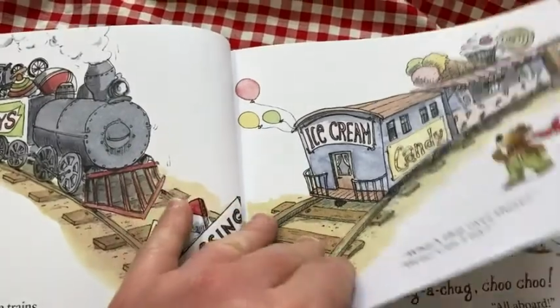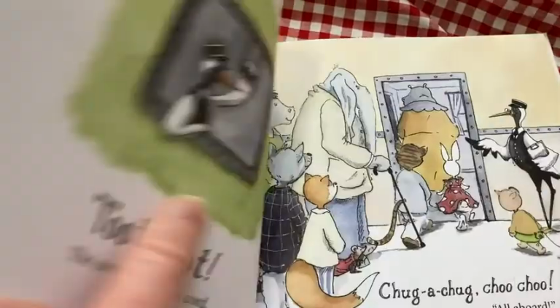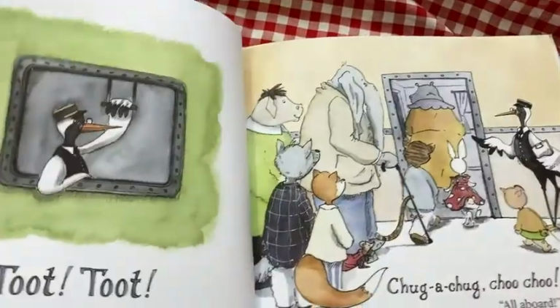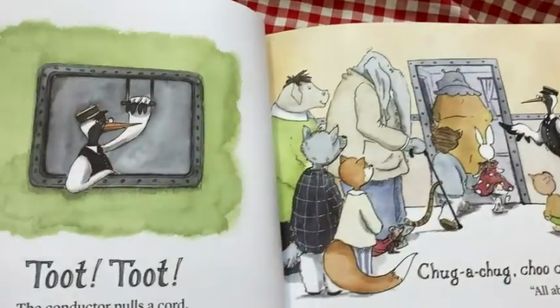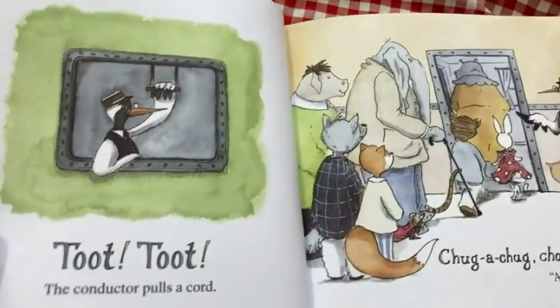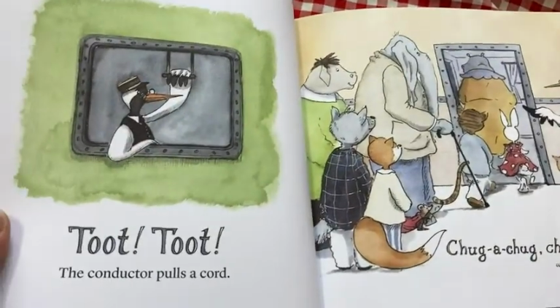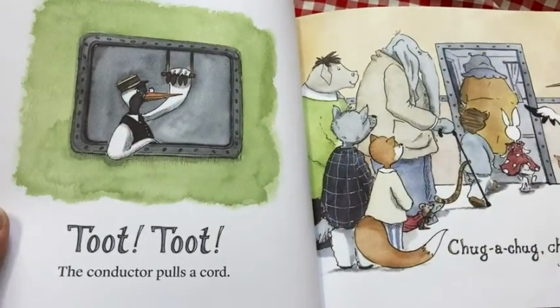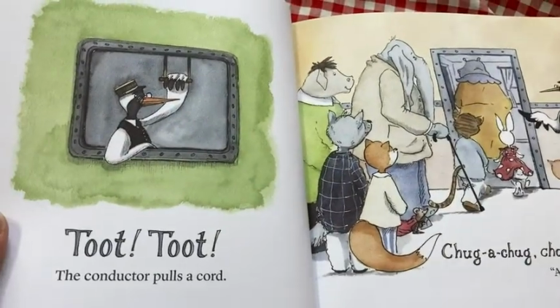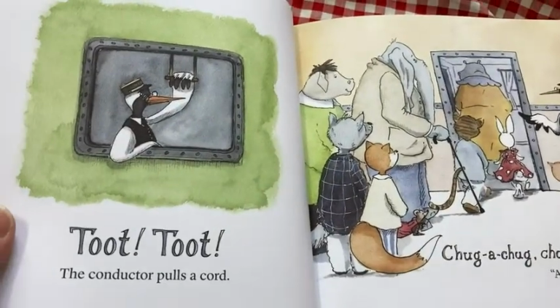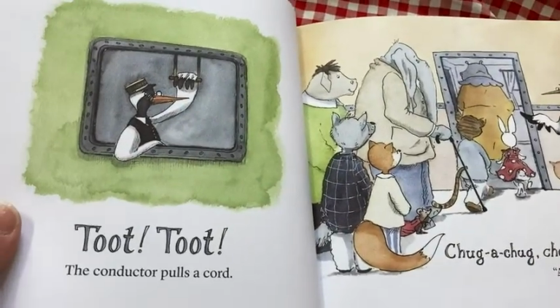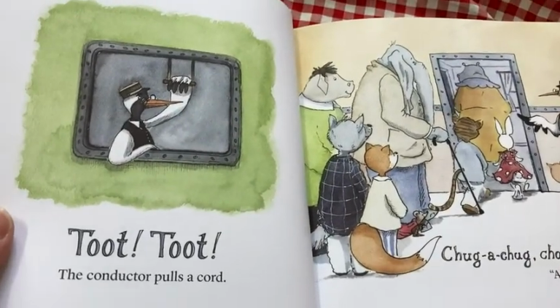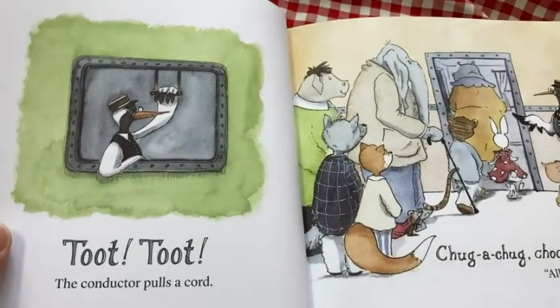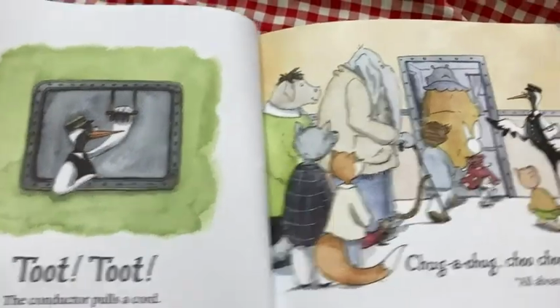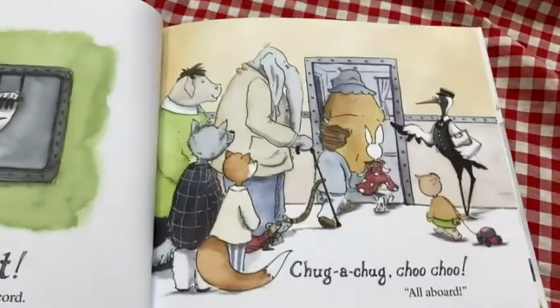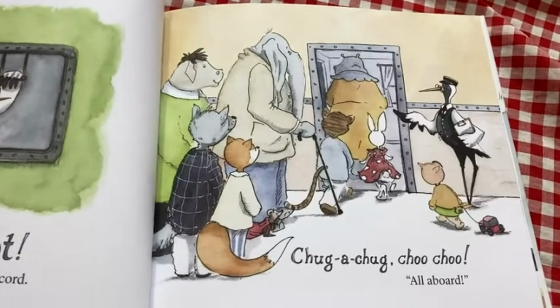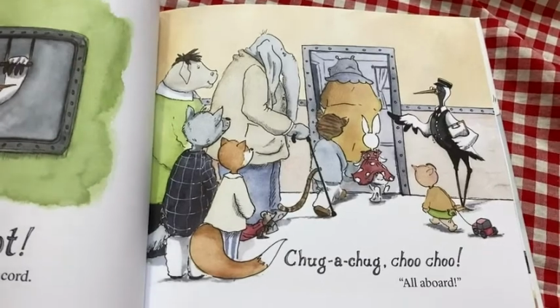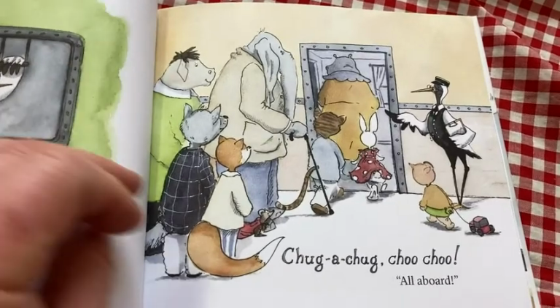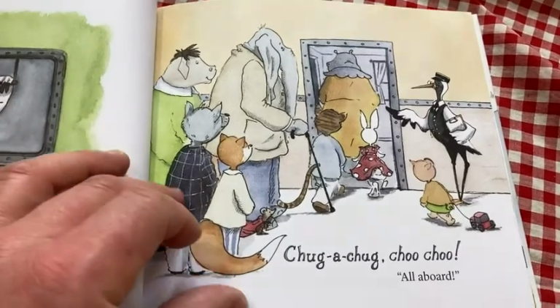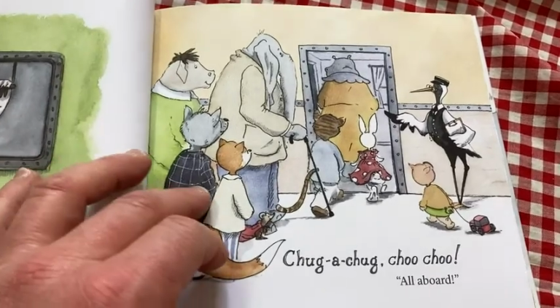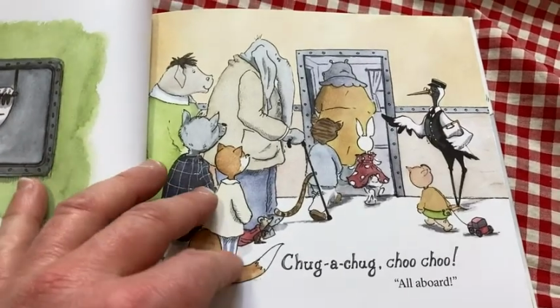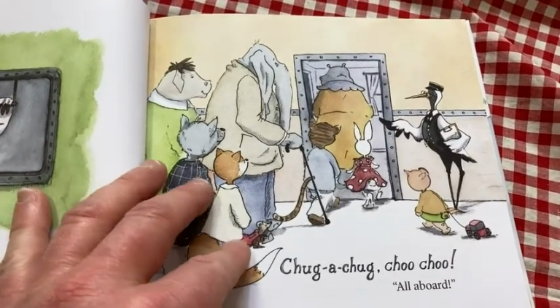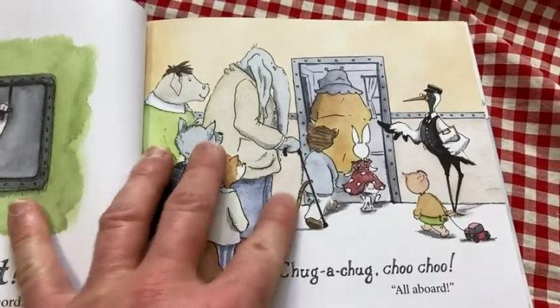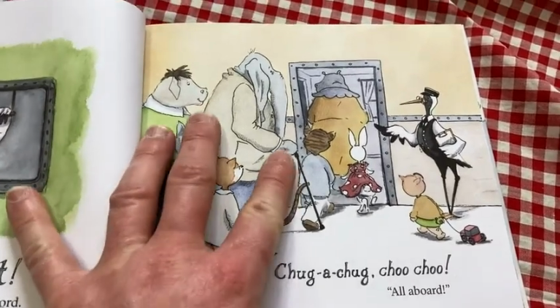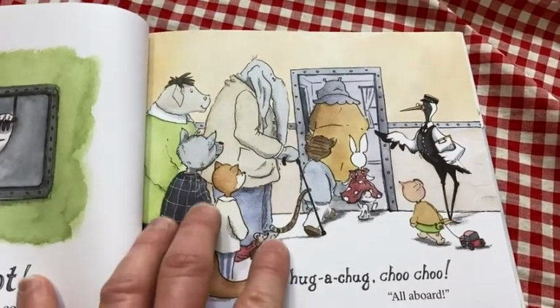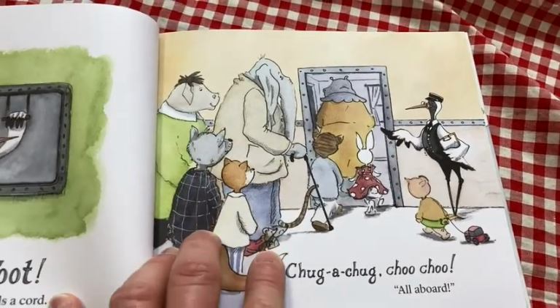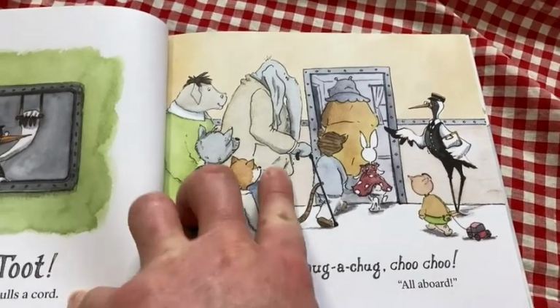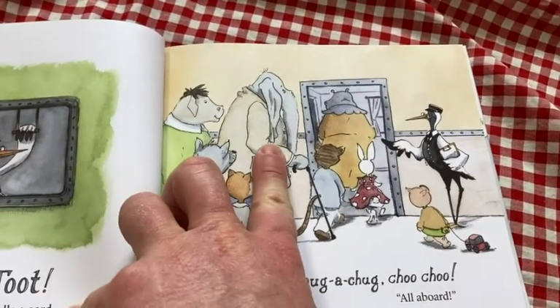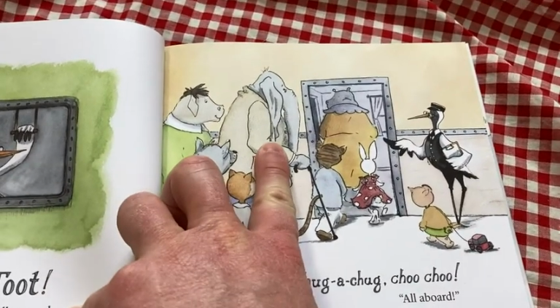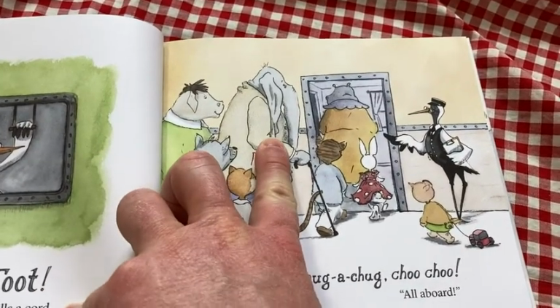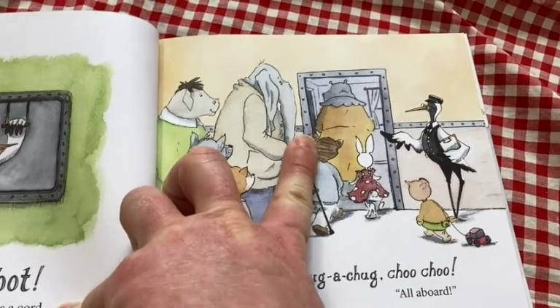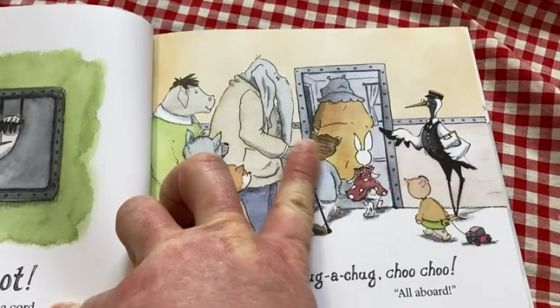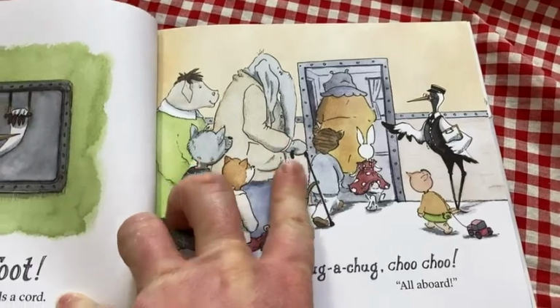Colorful. Very well laid out. Toot toot — the conductor pulls a cord. Chug-a-chug, choo-choo, all aboard. So all kinds of characters — you have an elephant person there. Really fun.